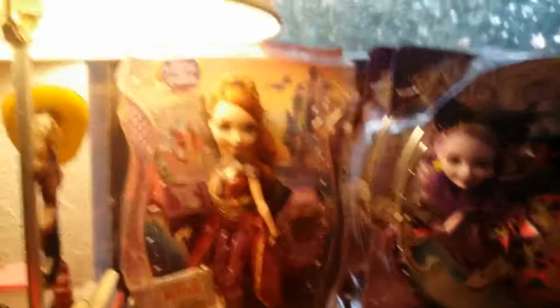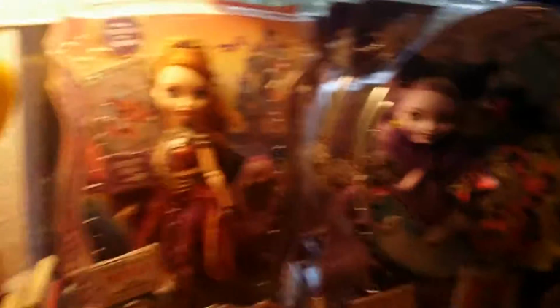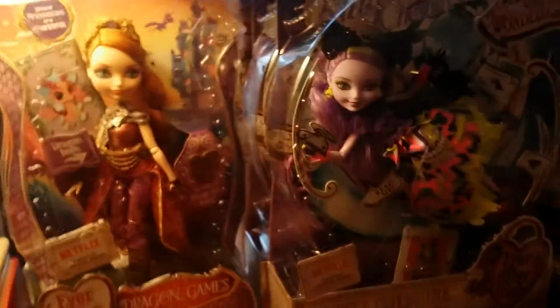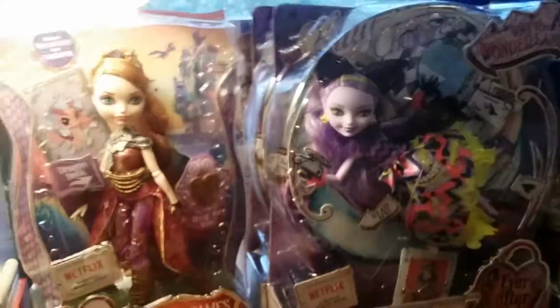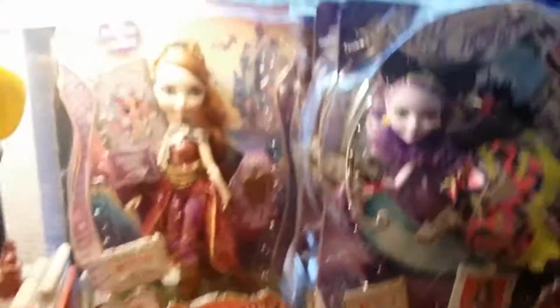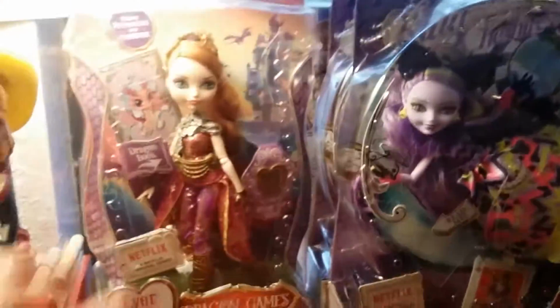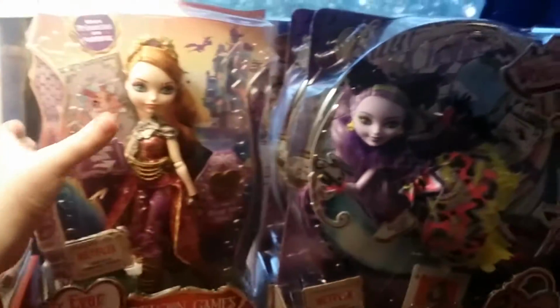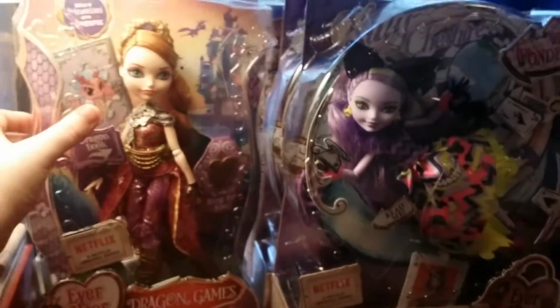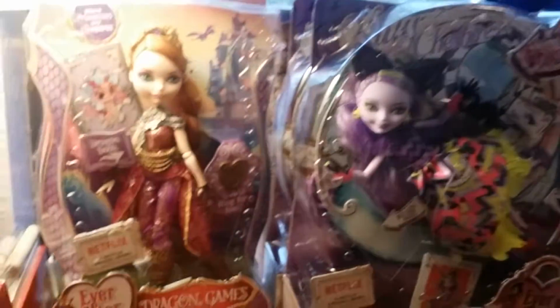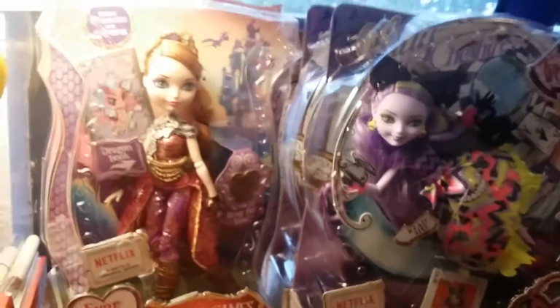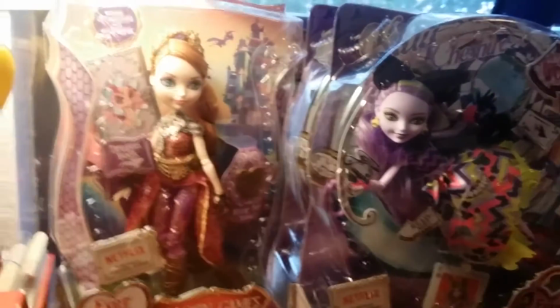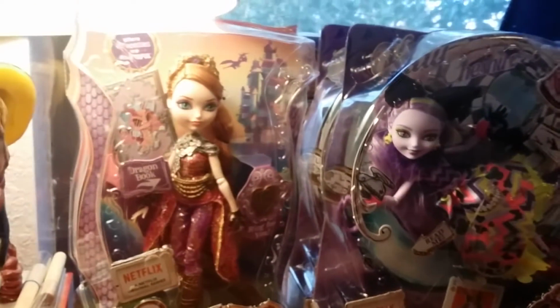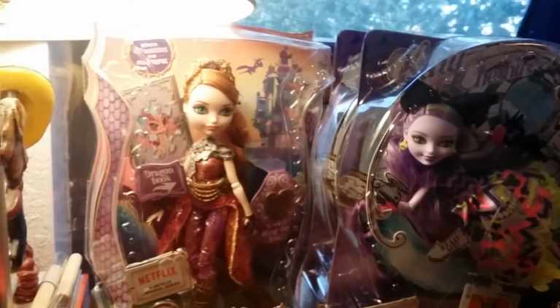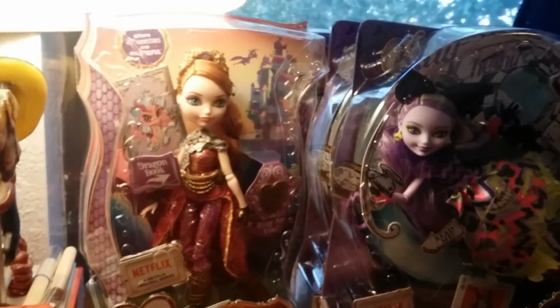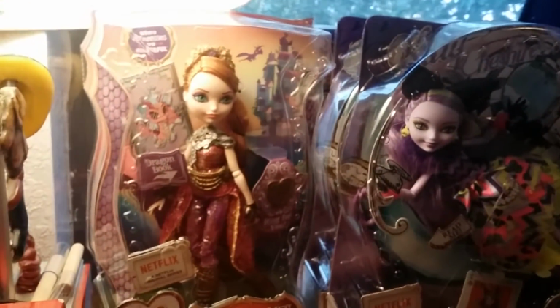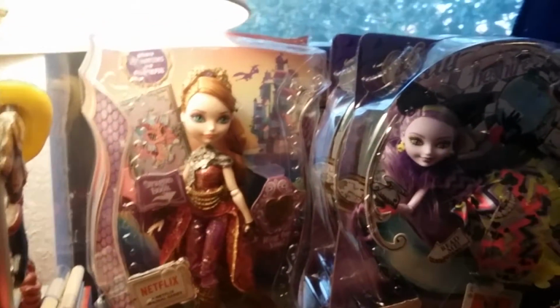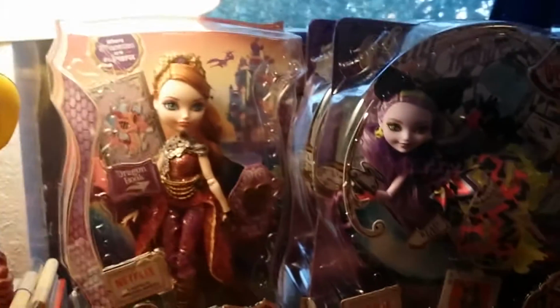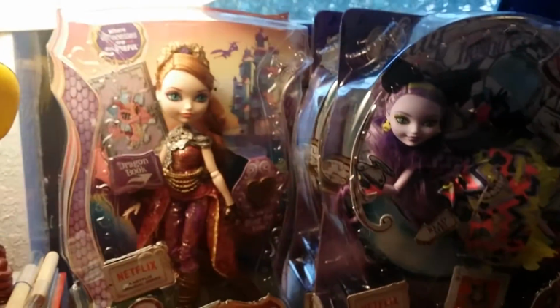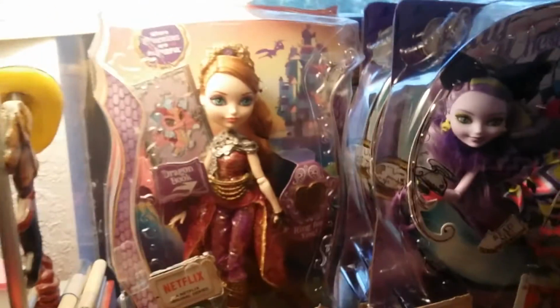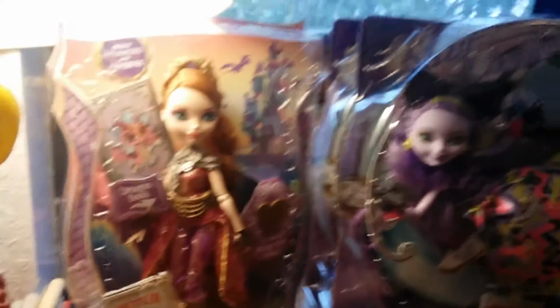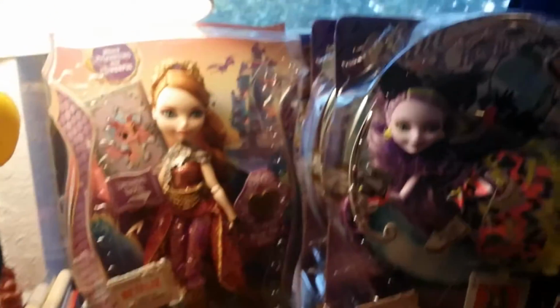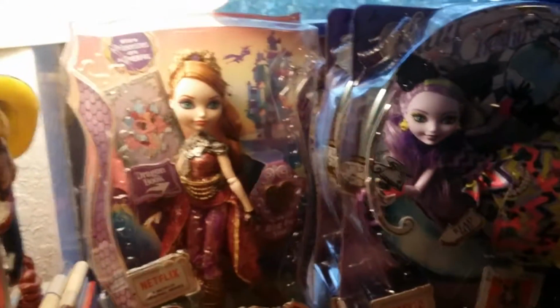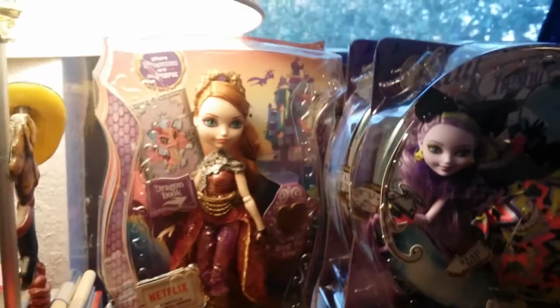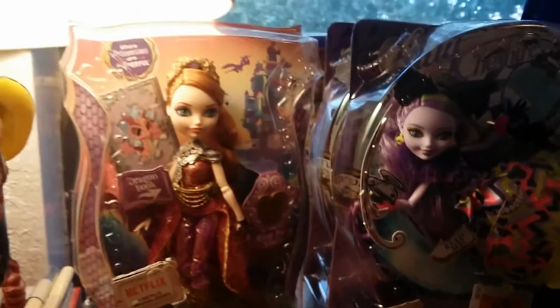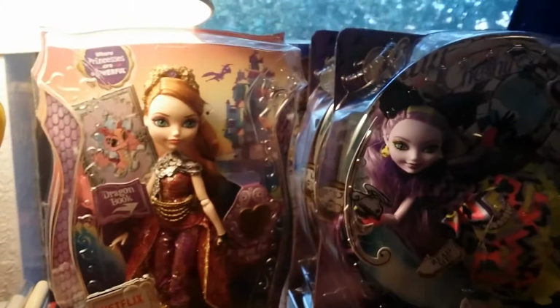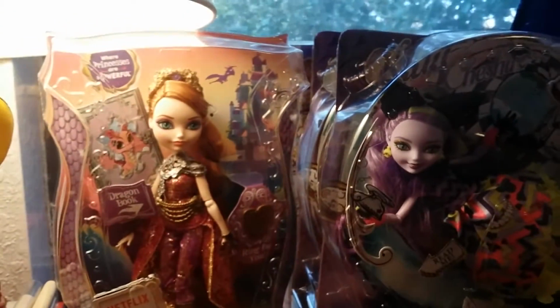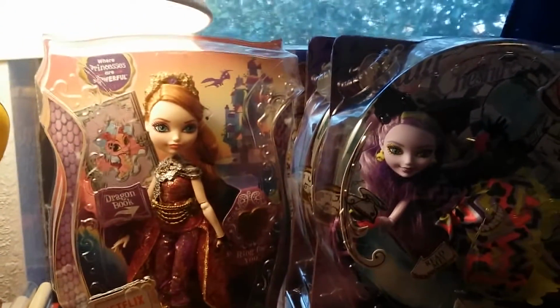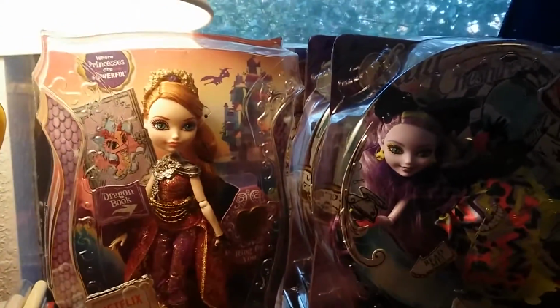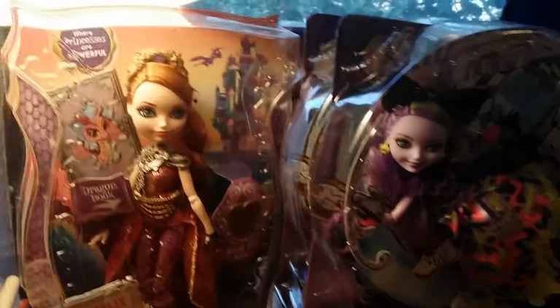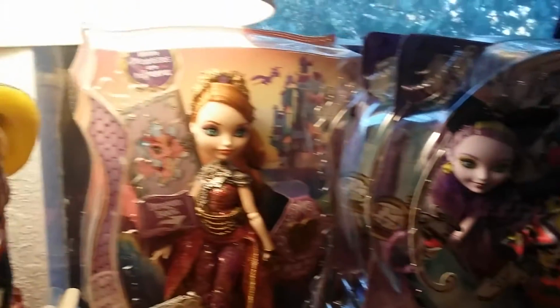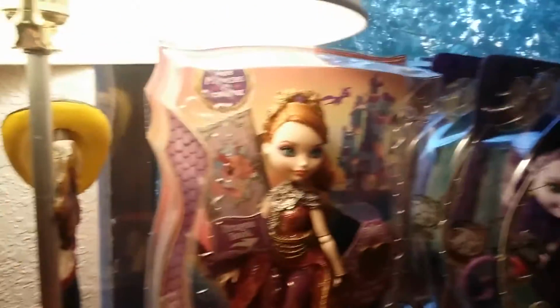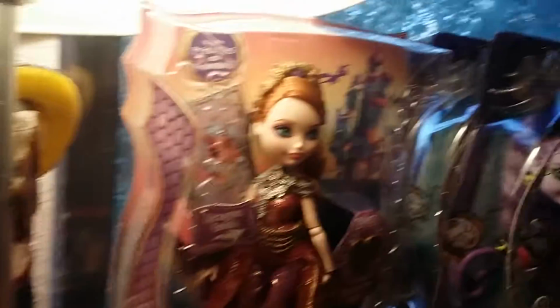The doll I'm going to review first is the Holly O'Hare Dragon Games version, and then it'll go from there. Let's start up this video.